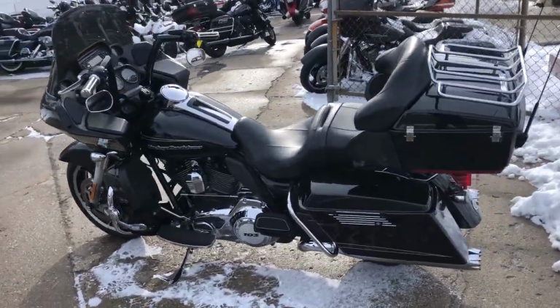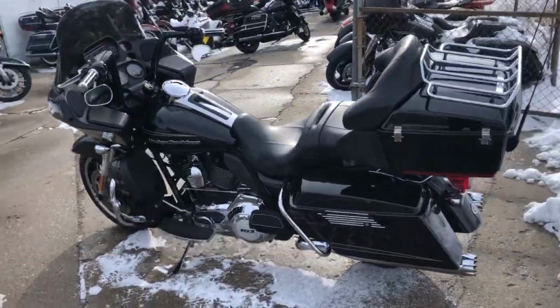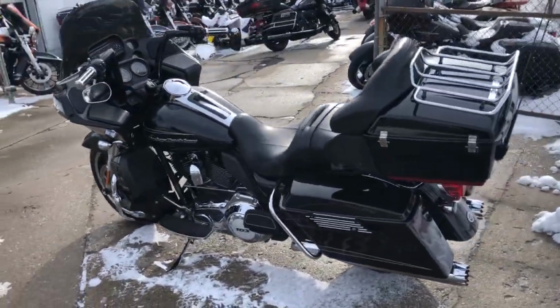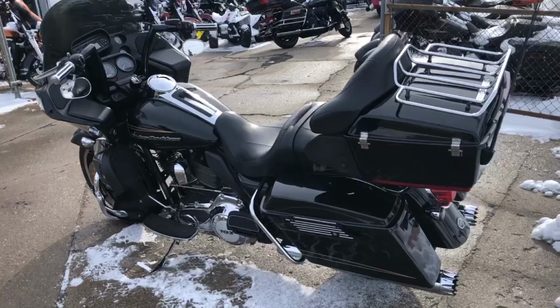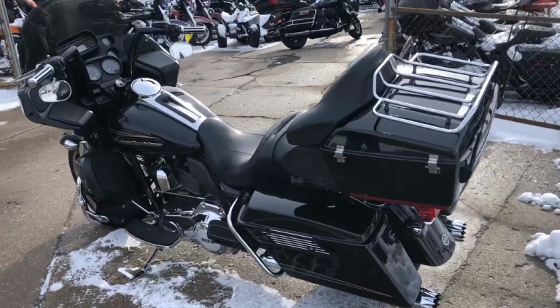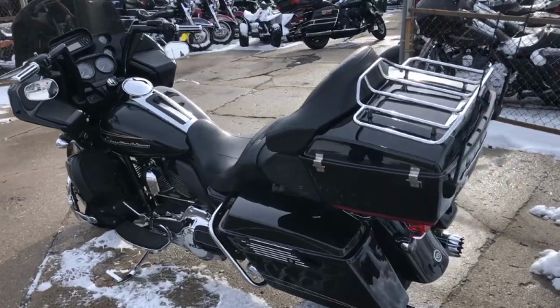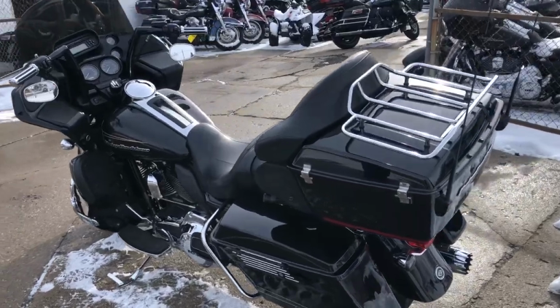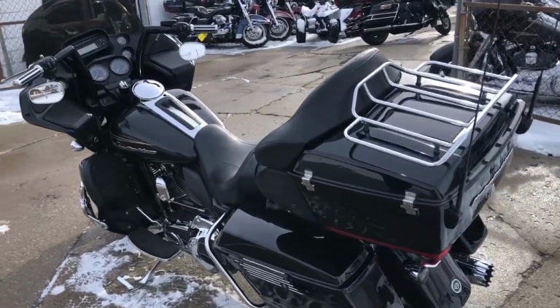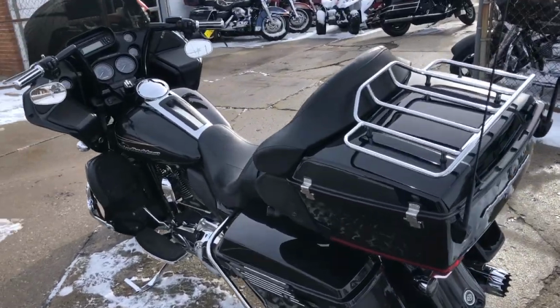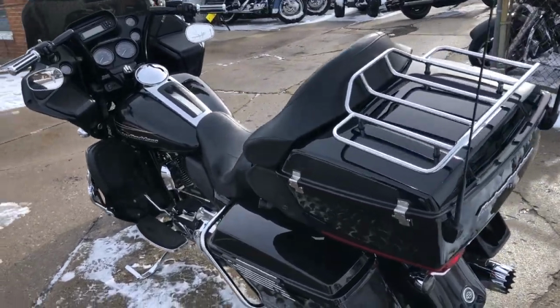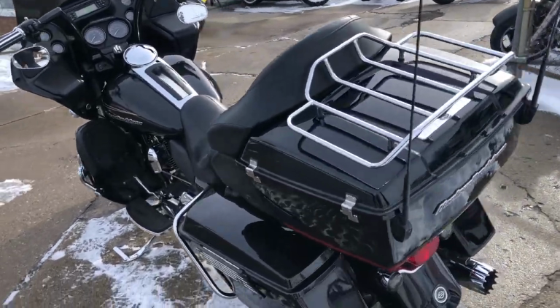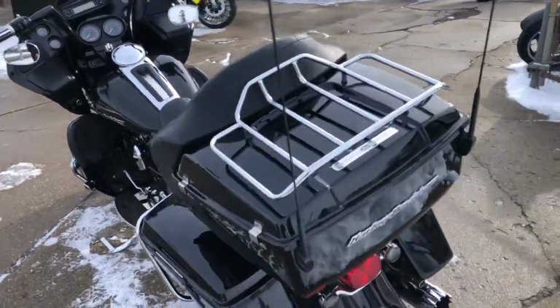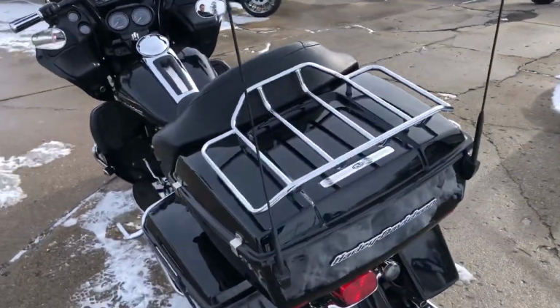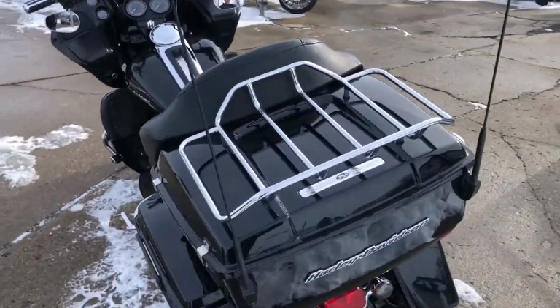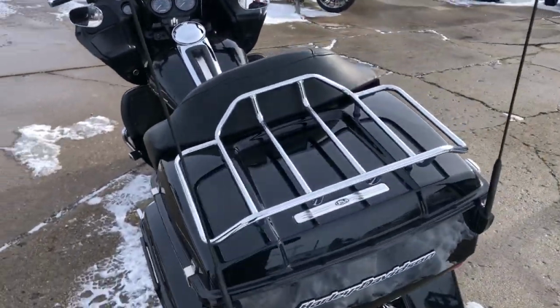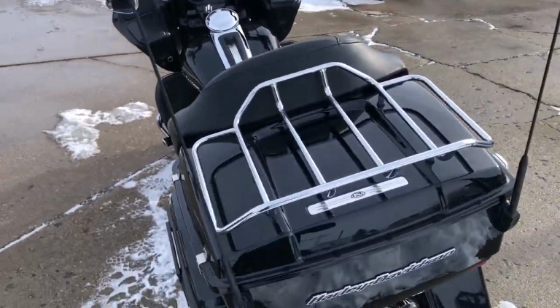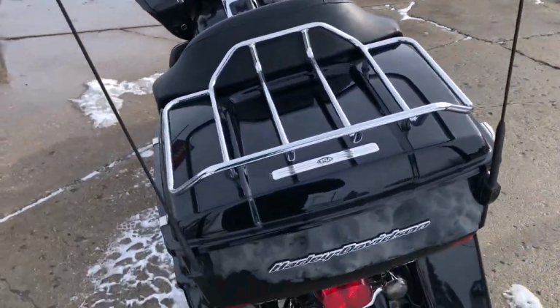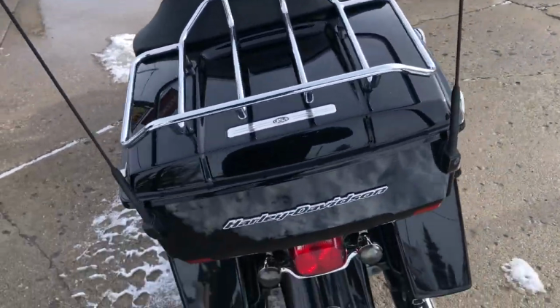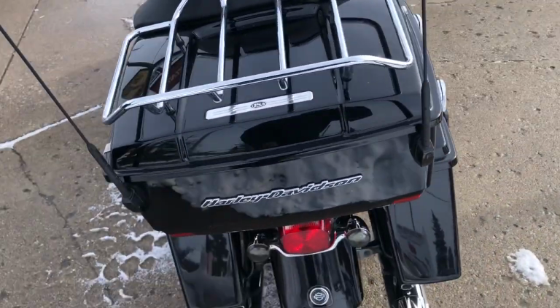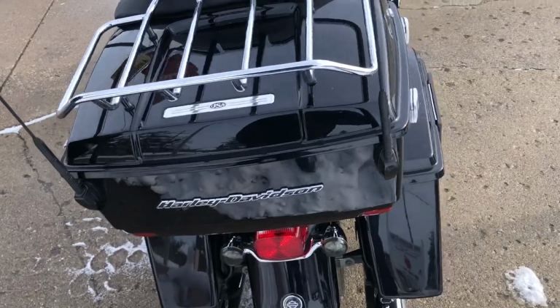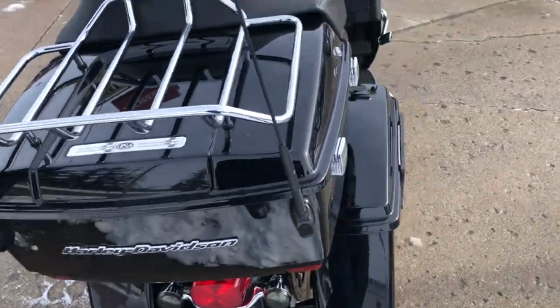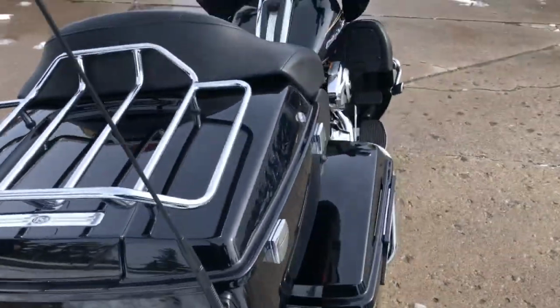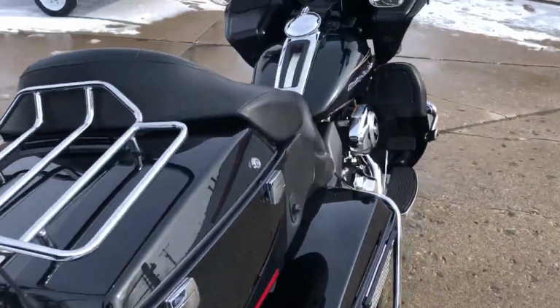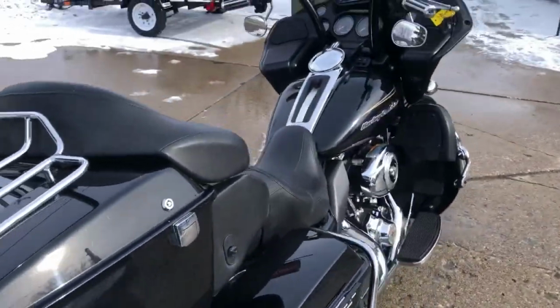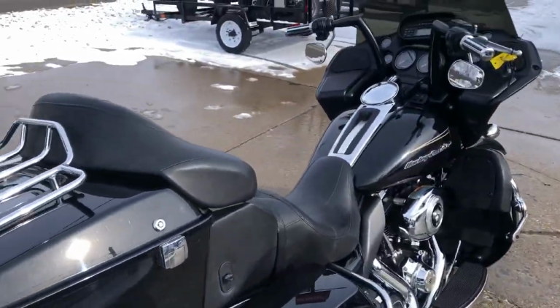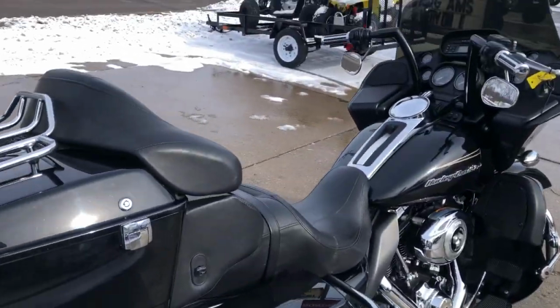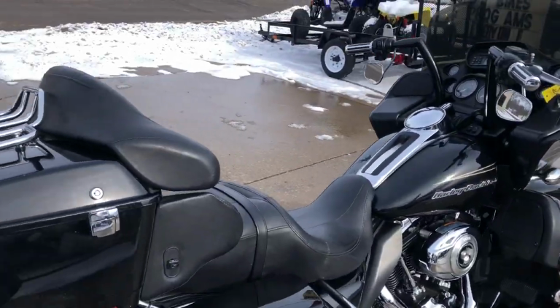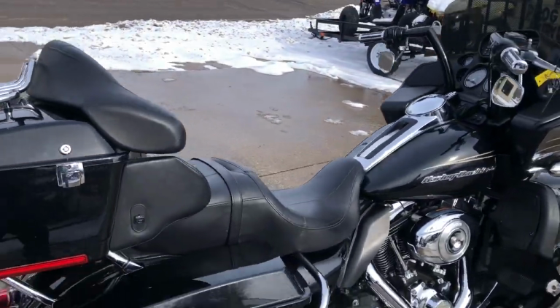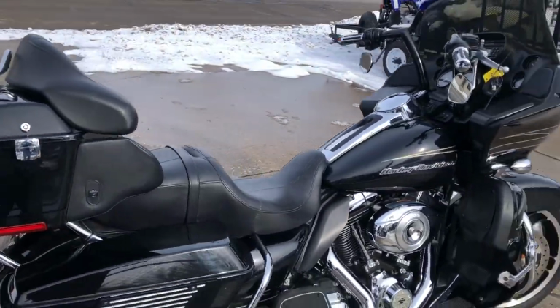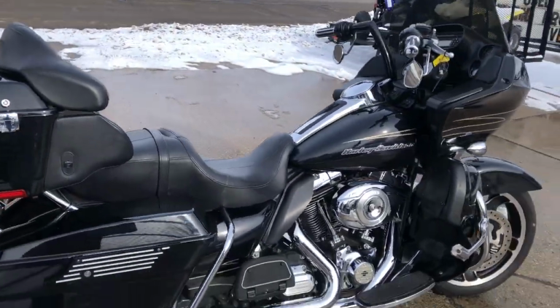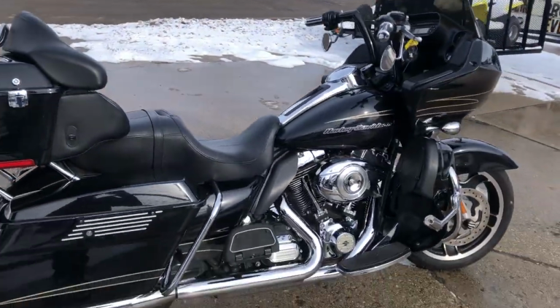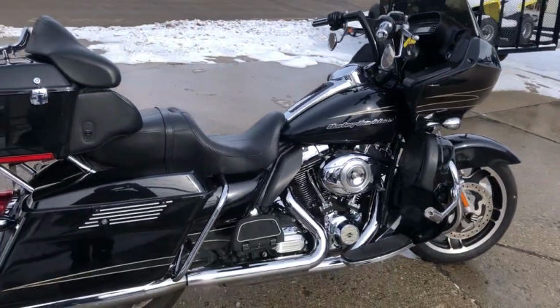That's a 103, 2013 Road Glide, only $13,999. Give us a call, we'll get it done. 810-648-9500.